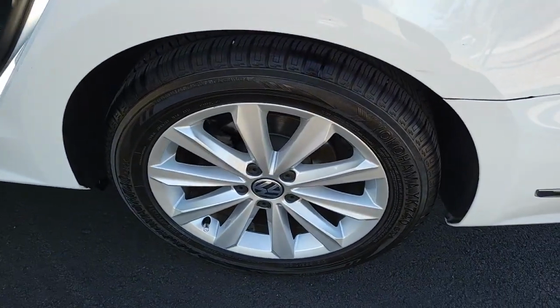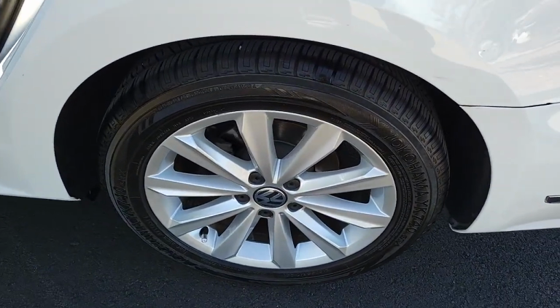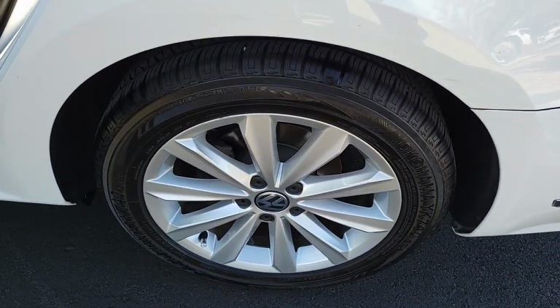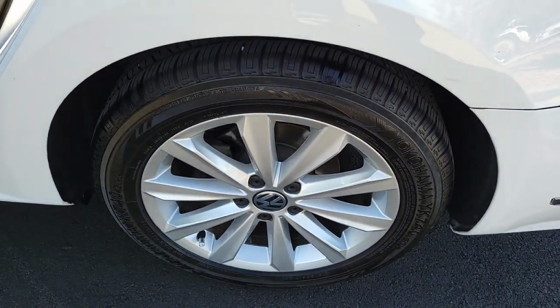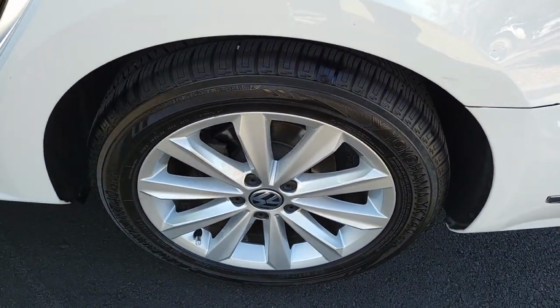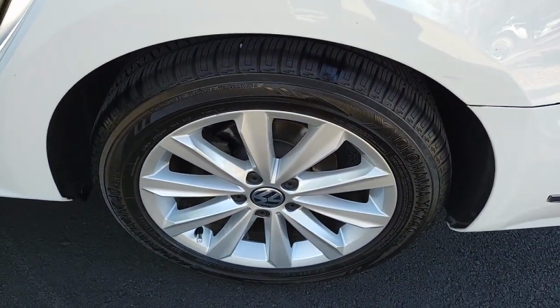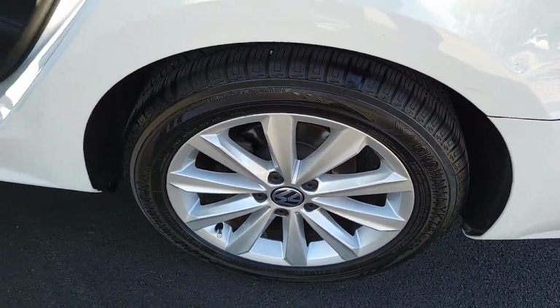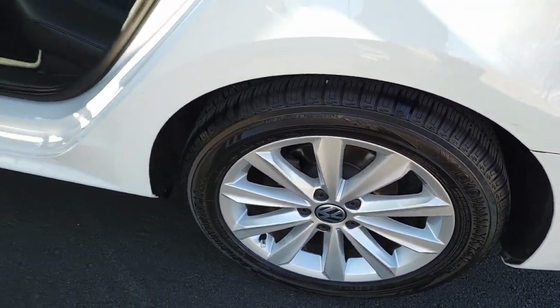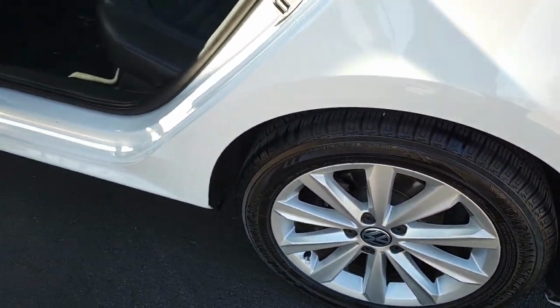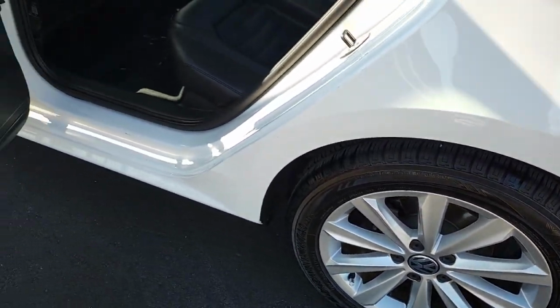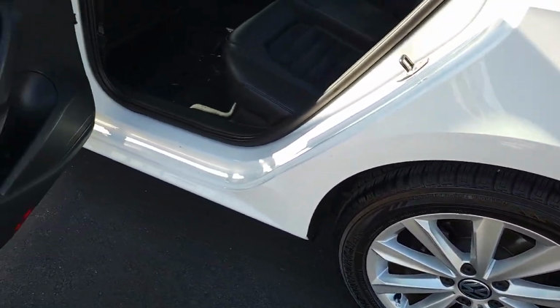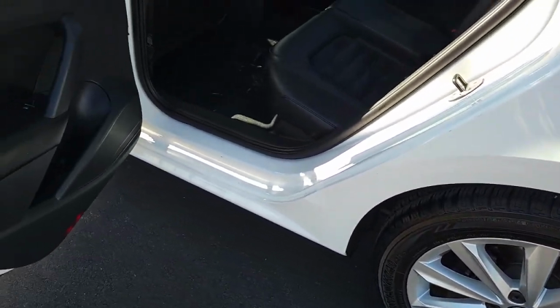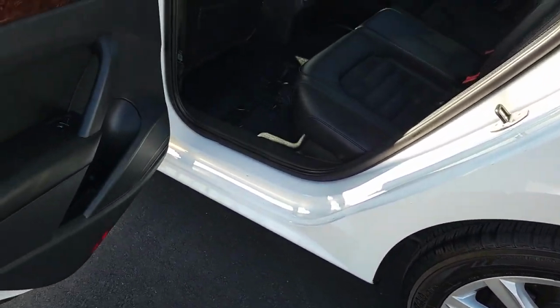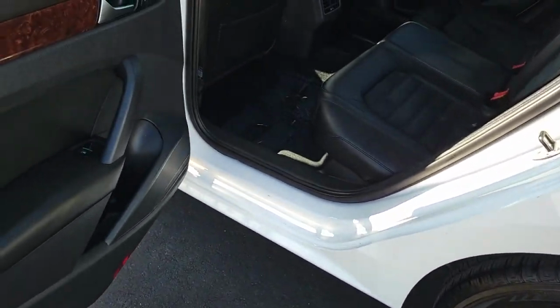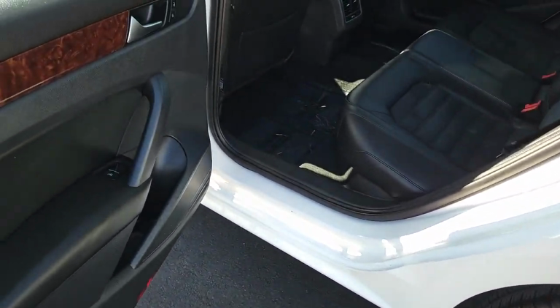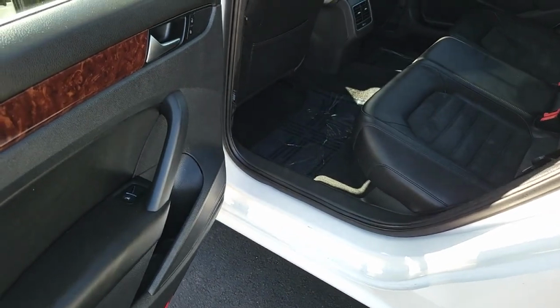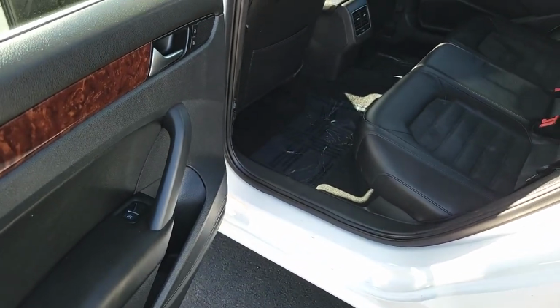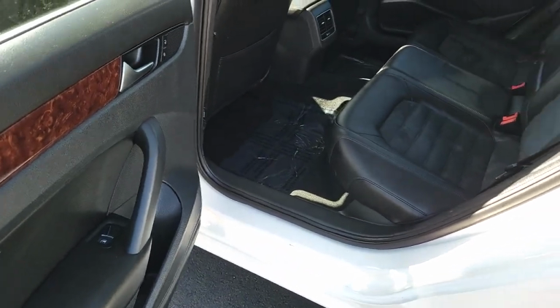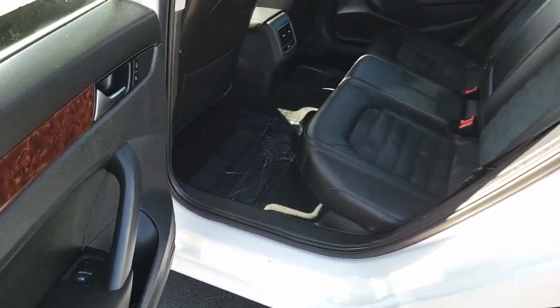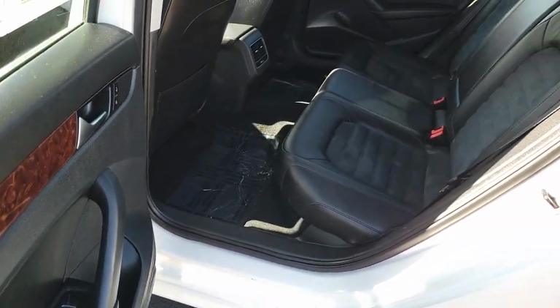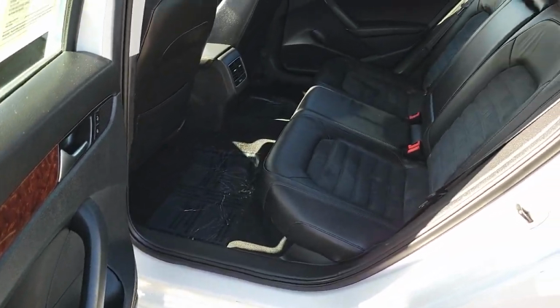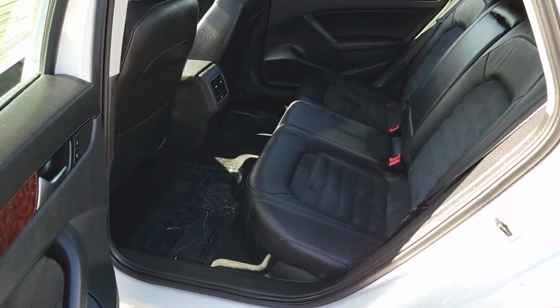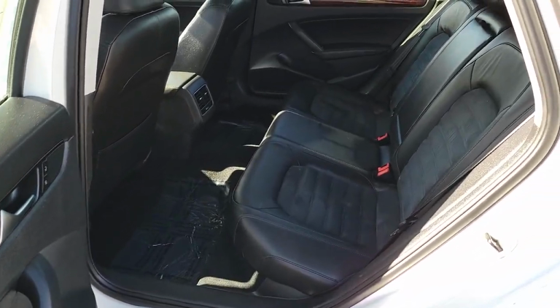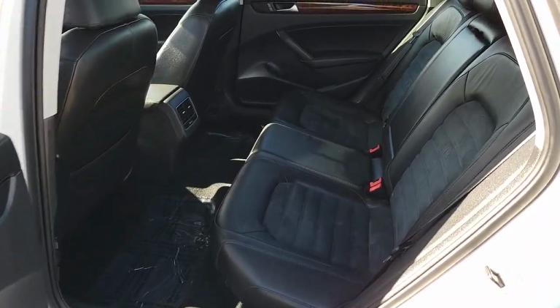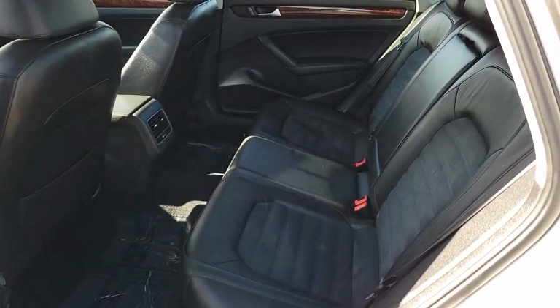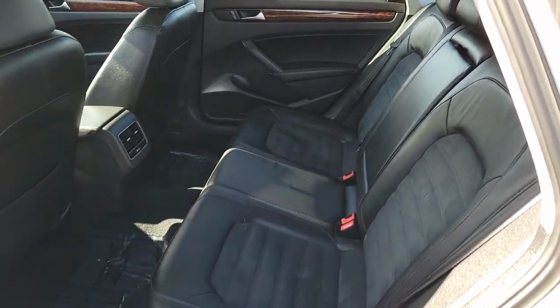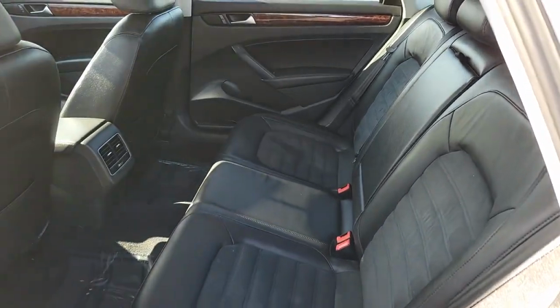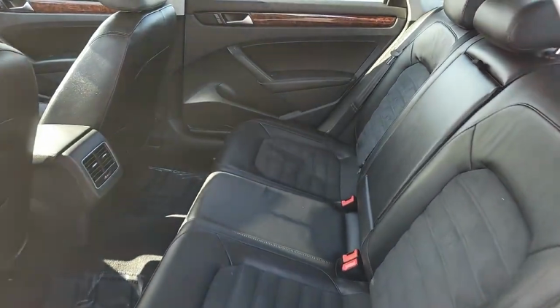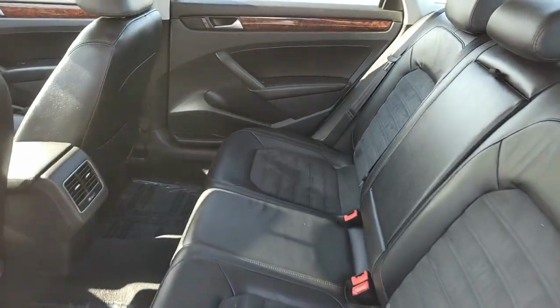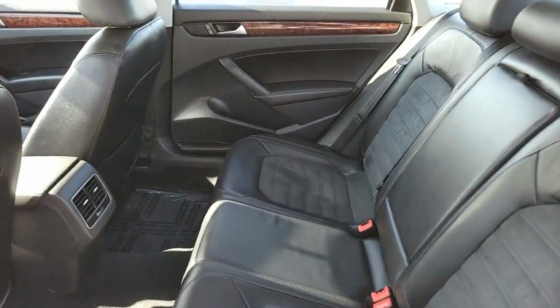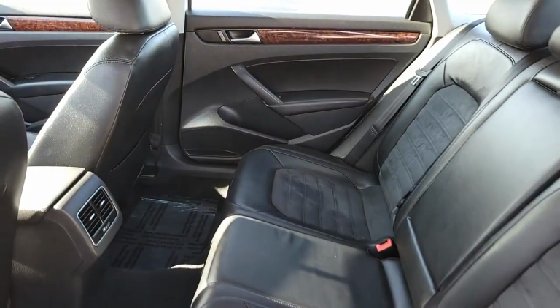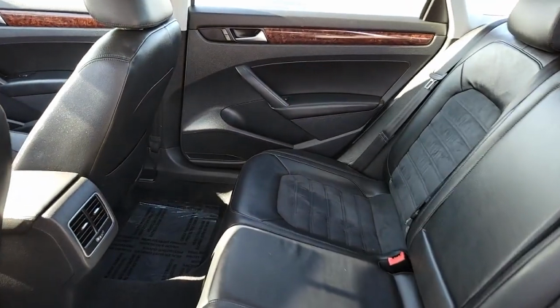Fun to drive yet supremely practical, that's the Passat. See for yourself when you take it out for a road test. Our practical staff looks forward to giving you excellent service.